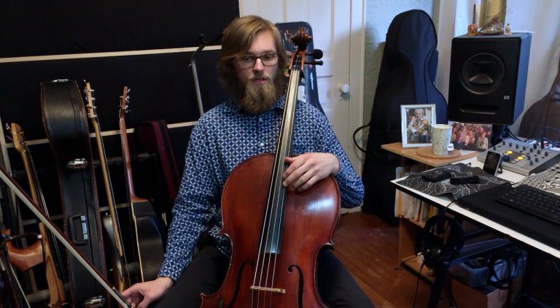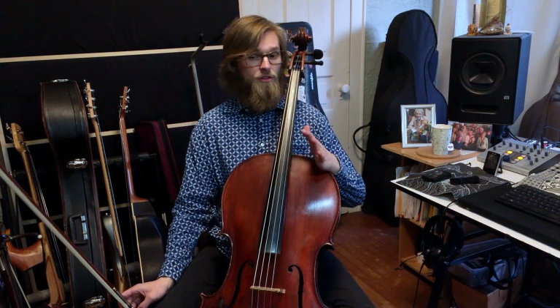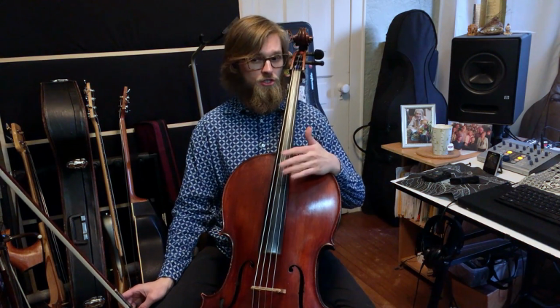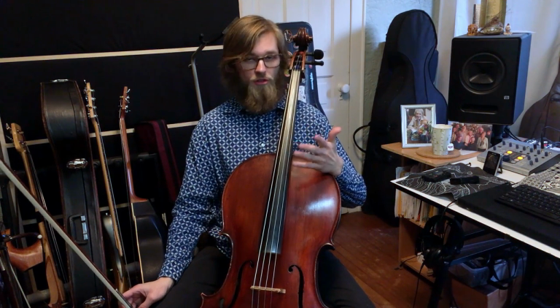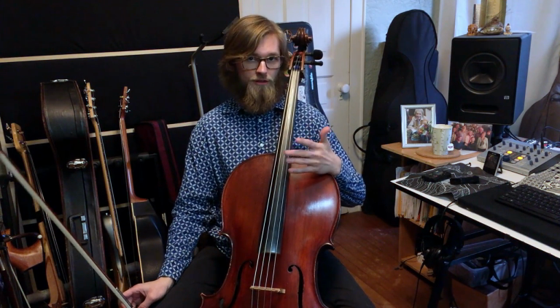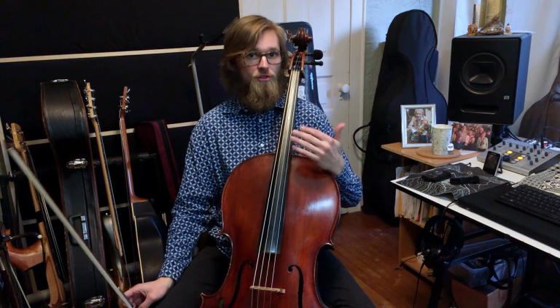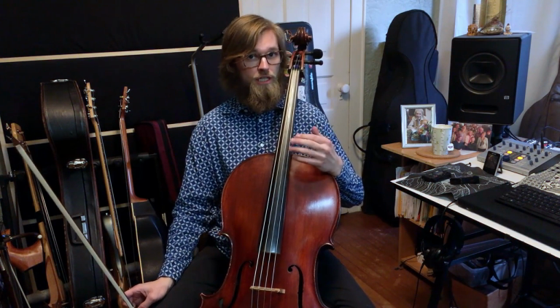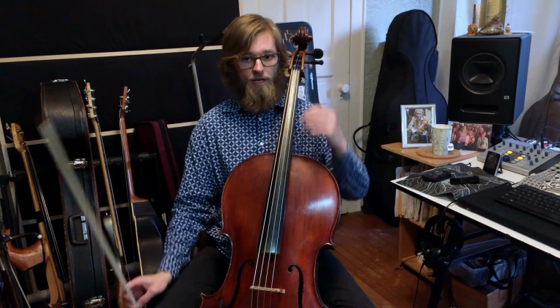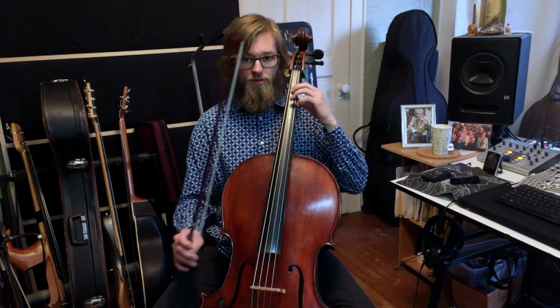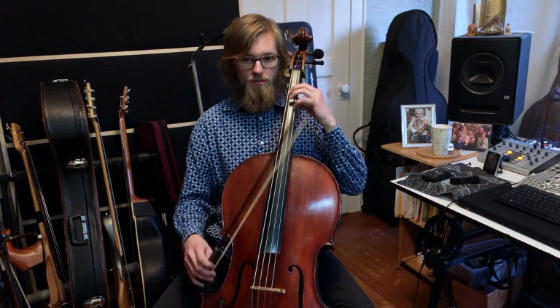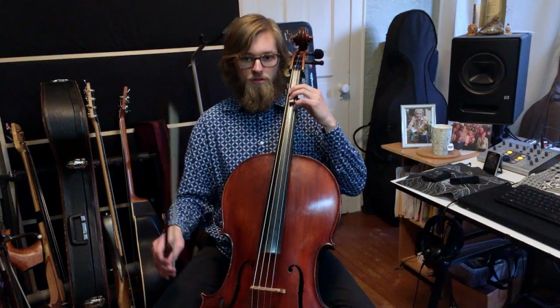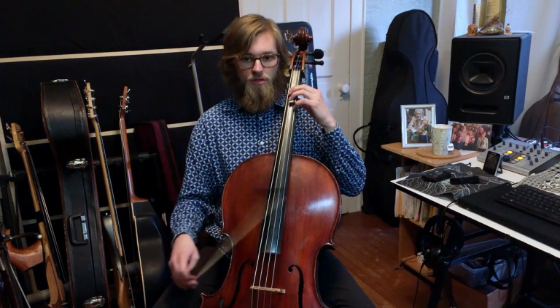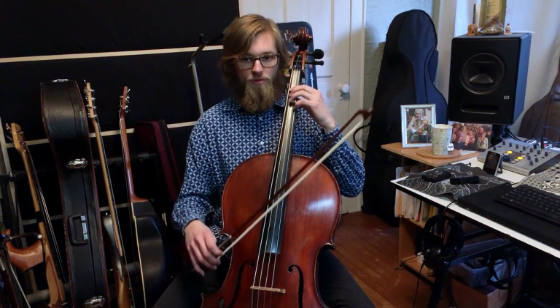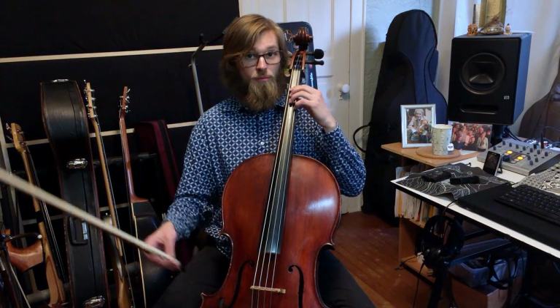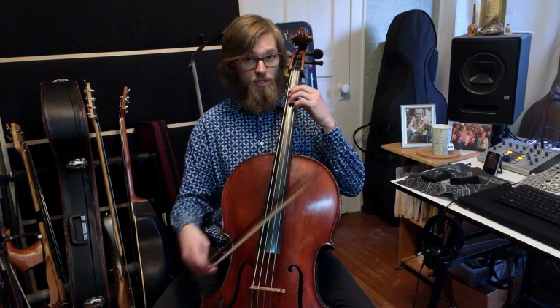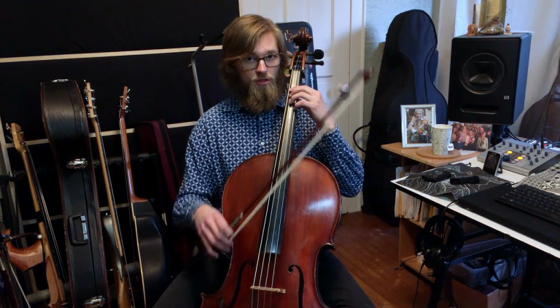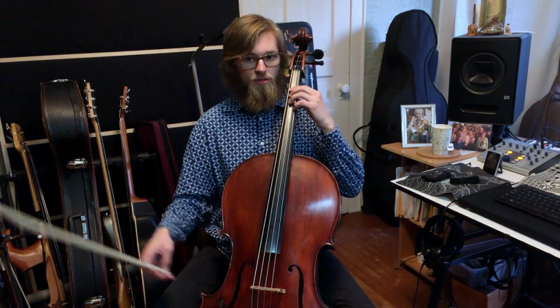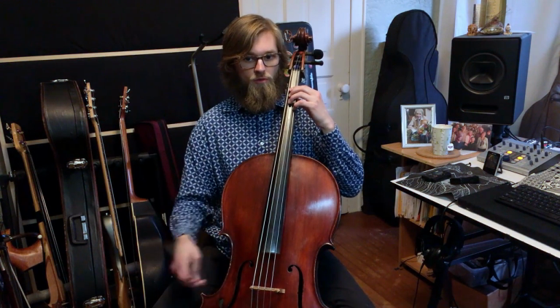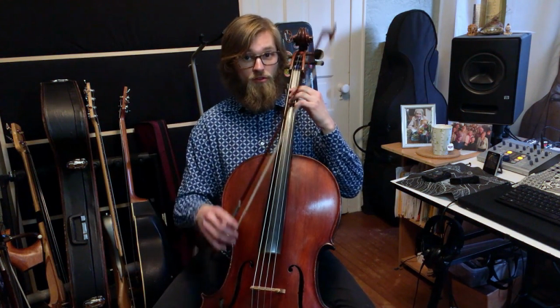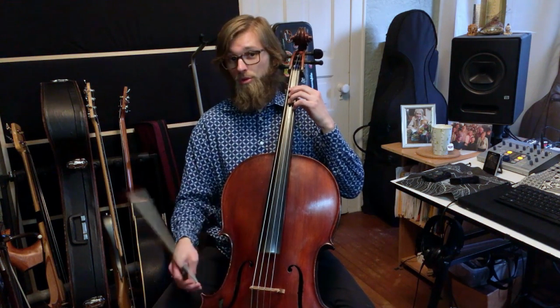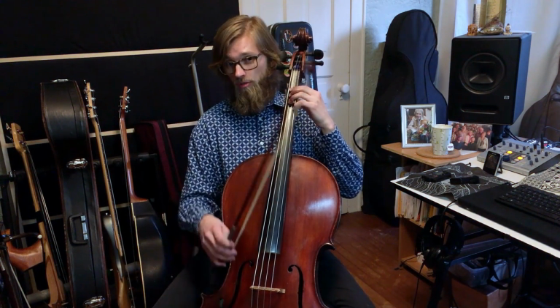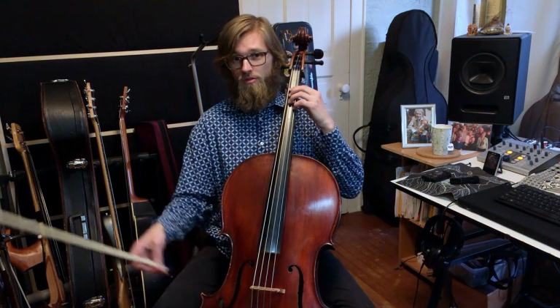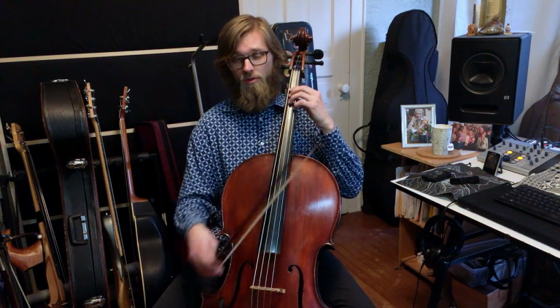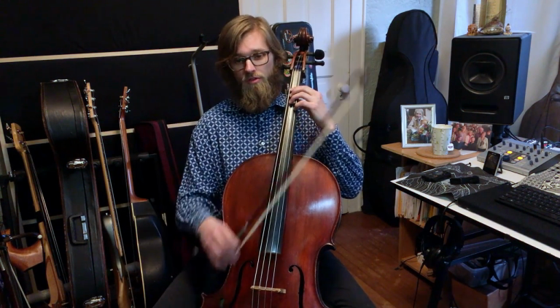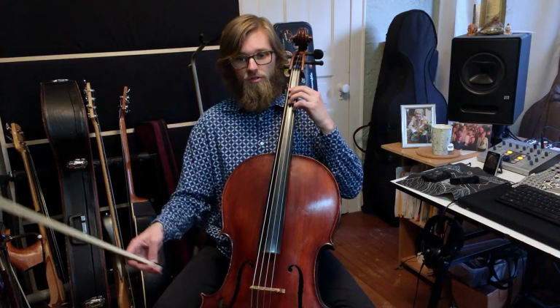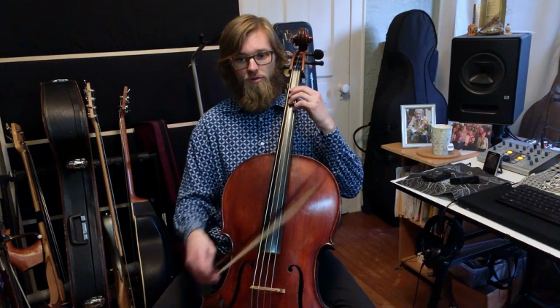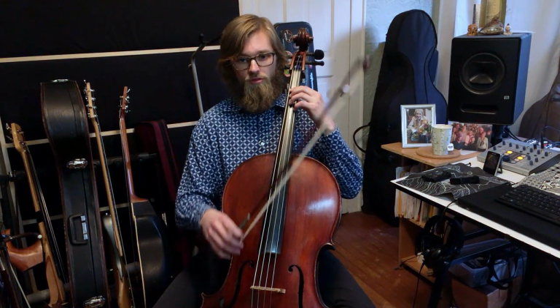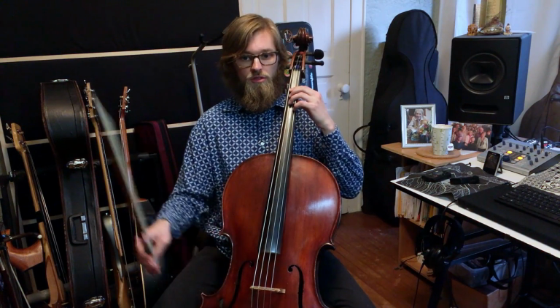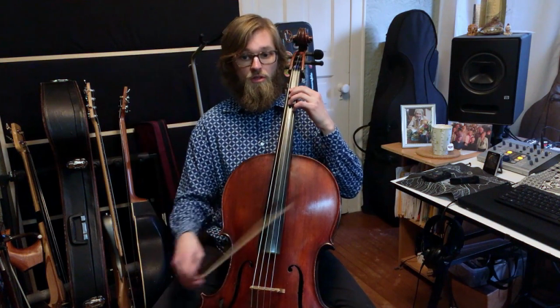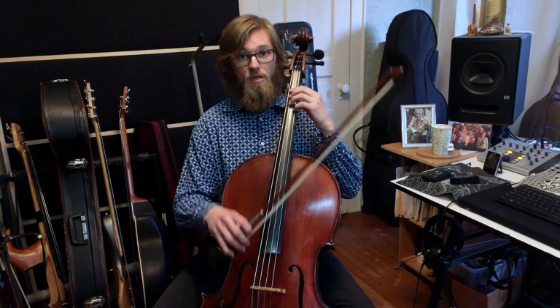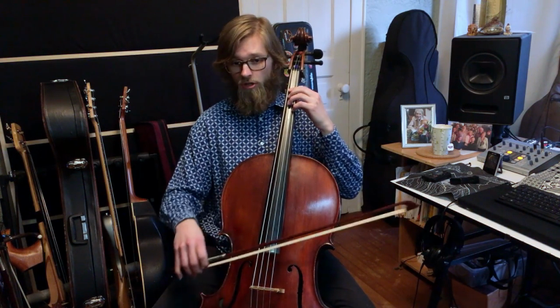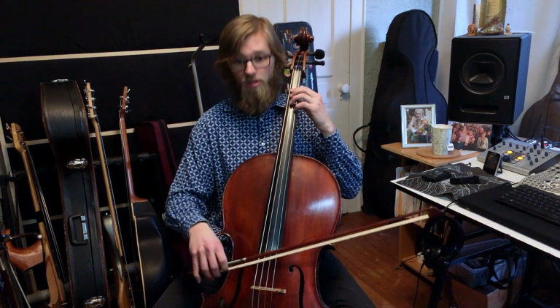This song should go a little faster, so let's try it faster. One two three four five six, one two three four five six — here we go.